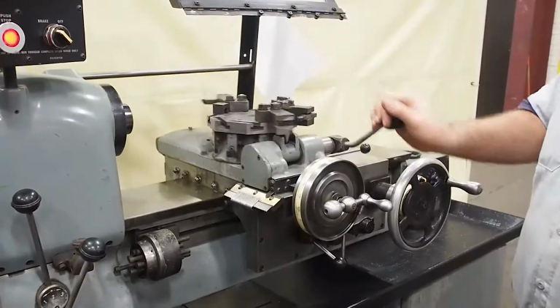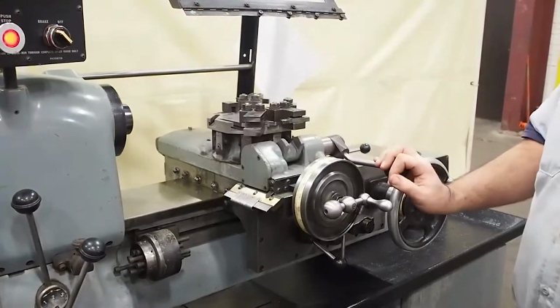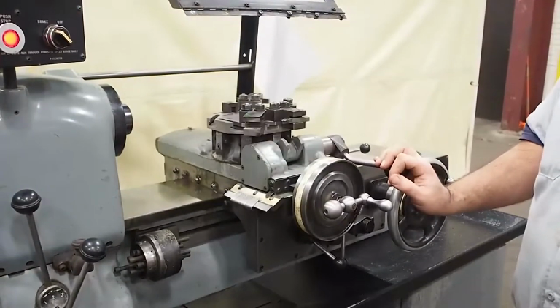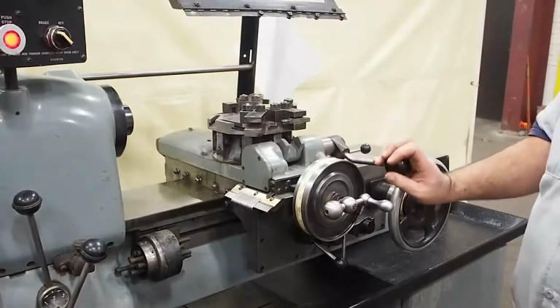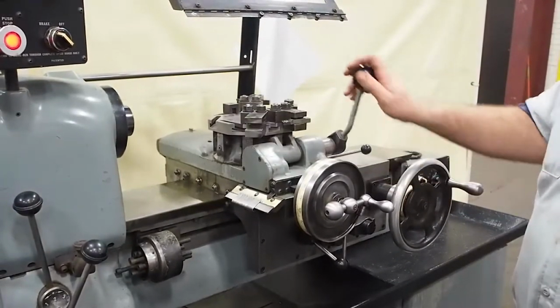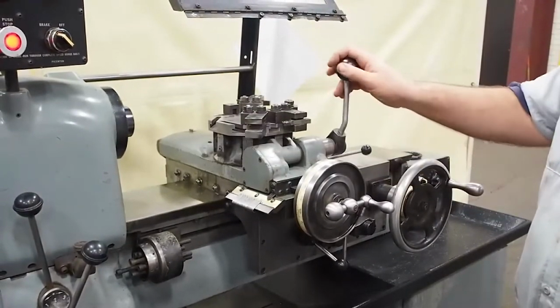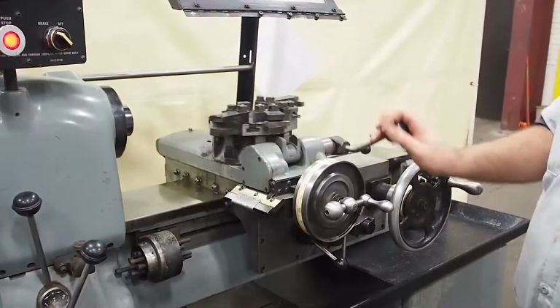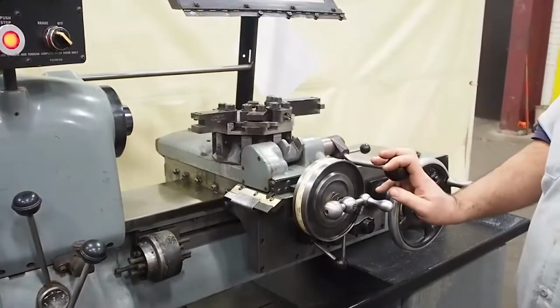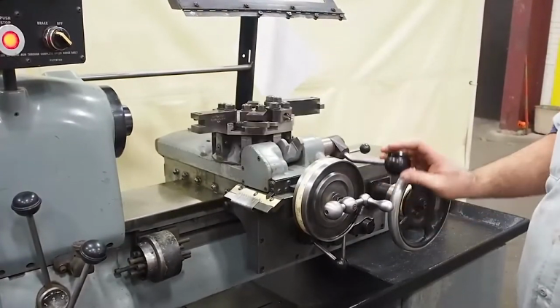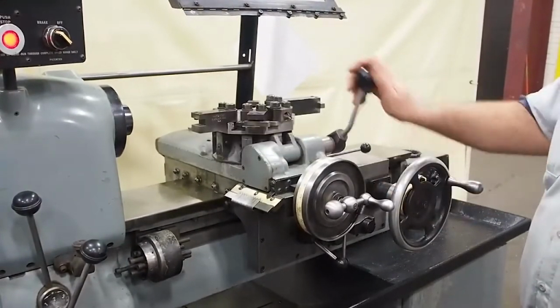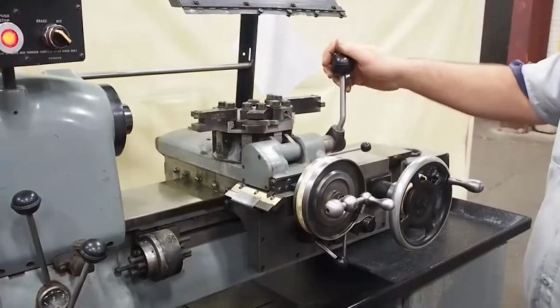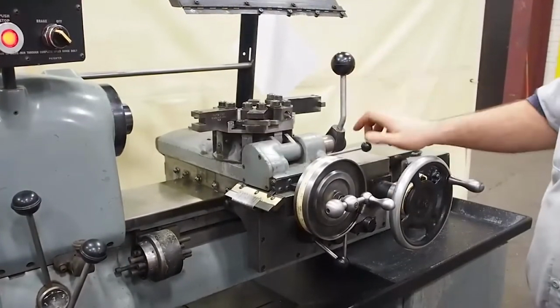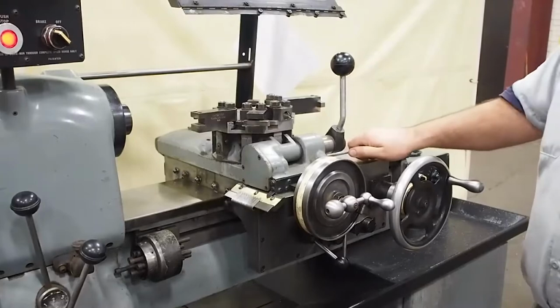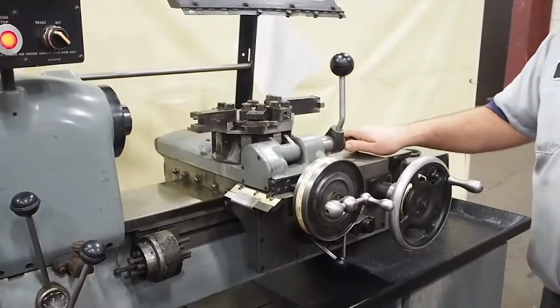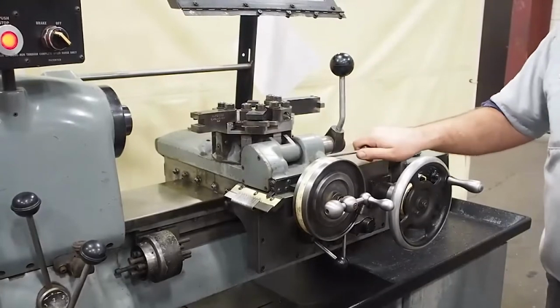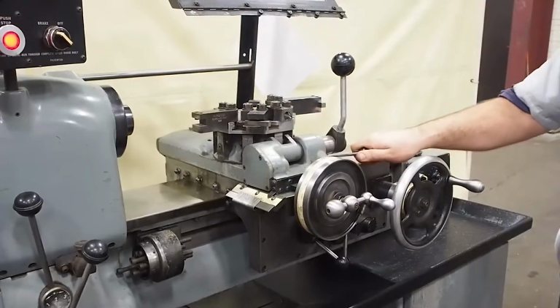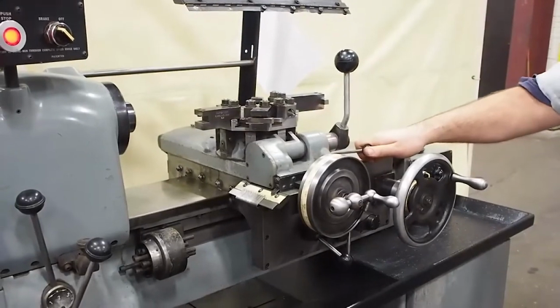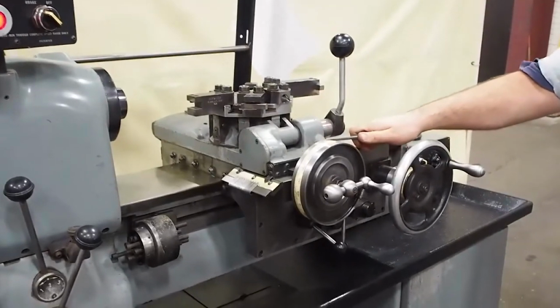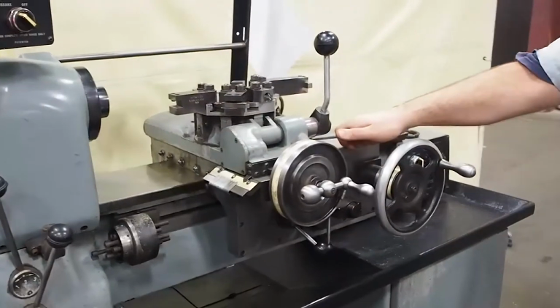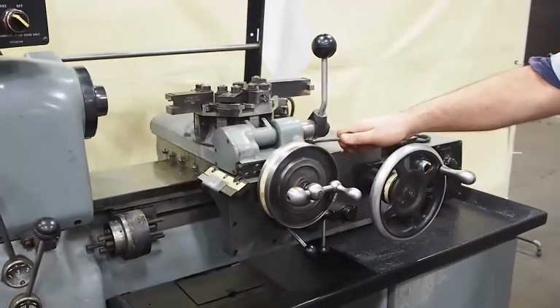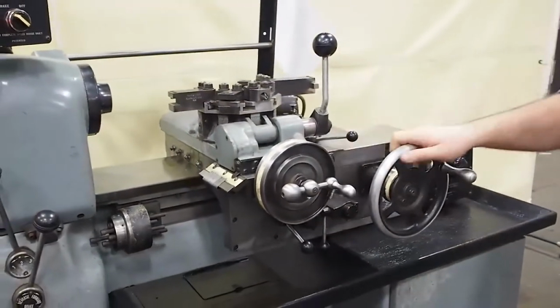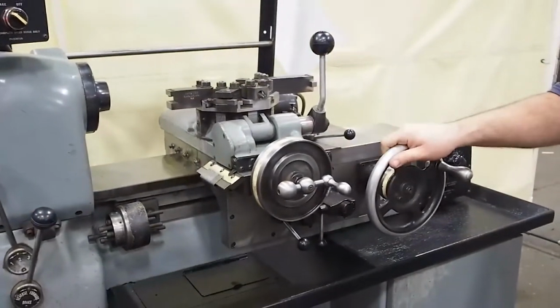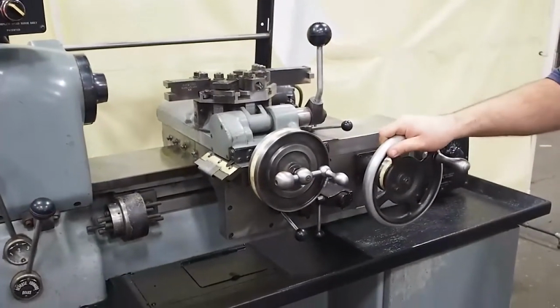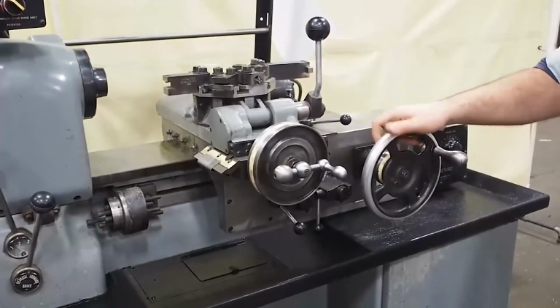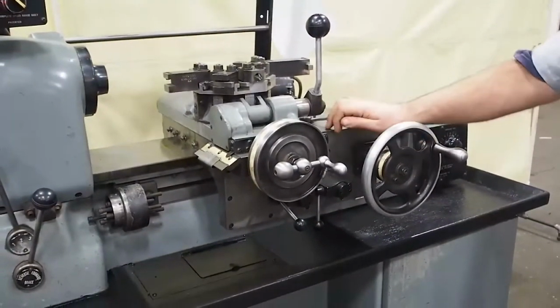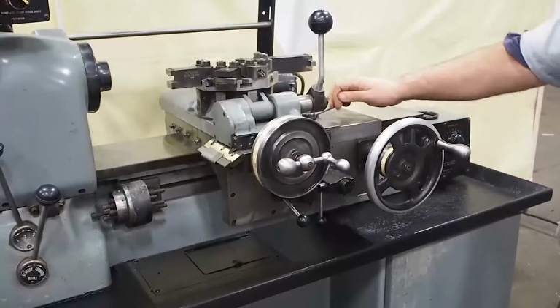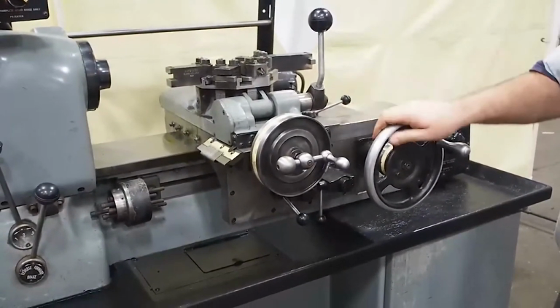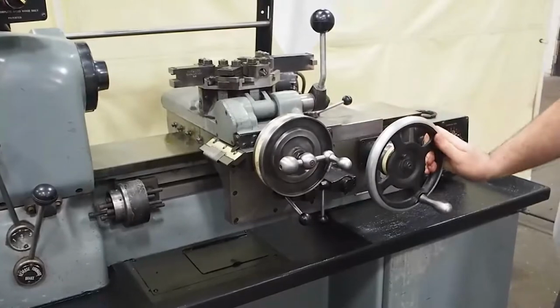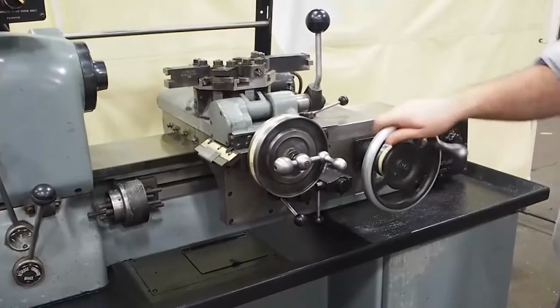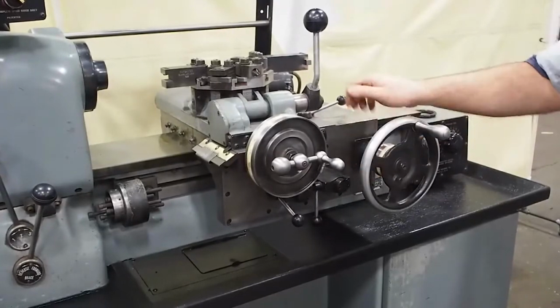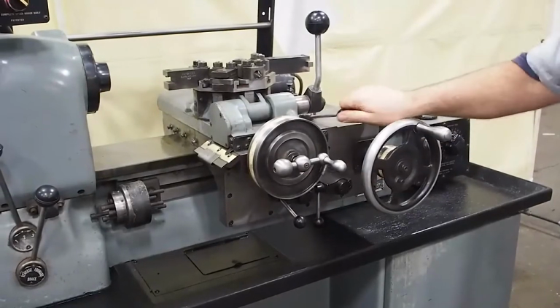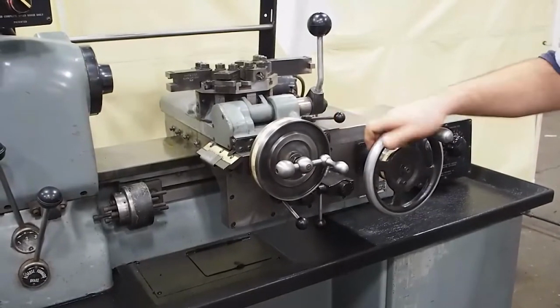Right now, everything is on center. Here you have your binders for your carriage — this is just so you can move the handwheel. As you can see, it works good.